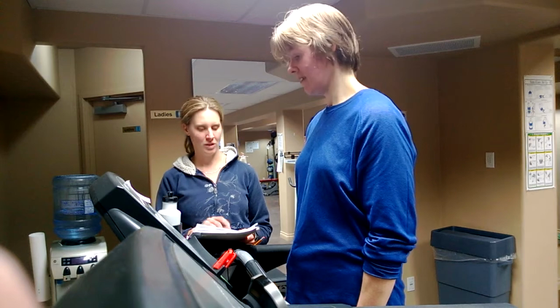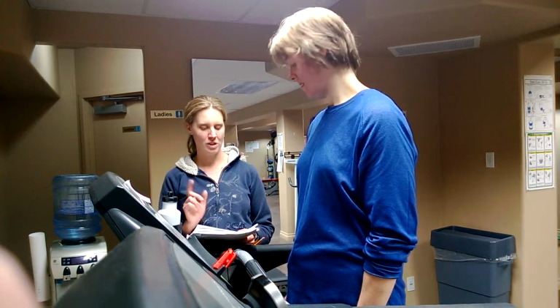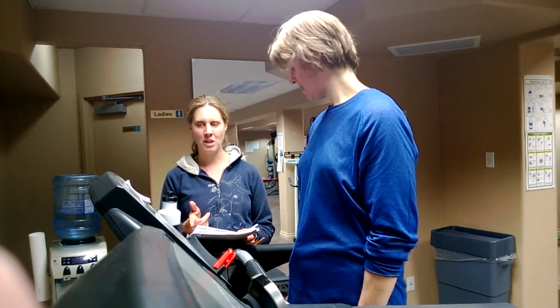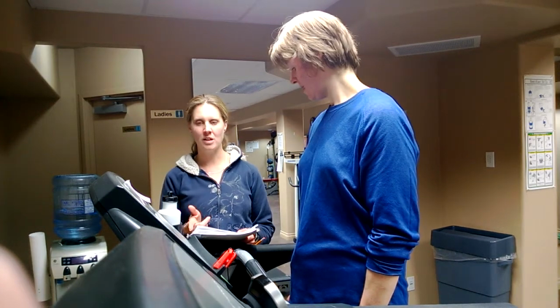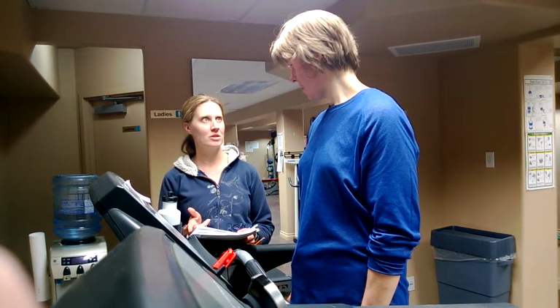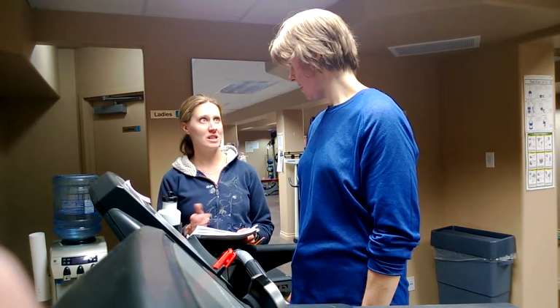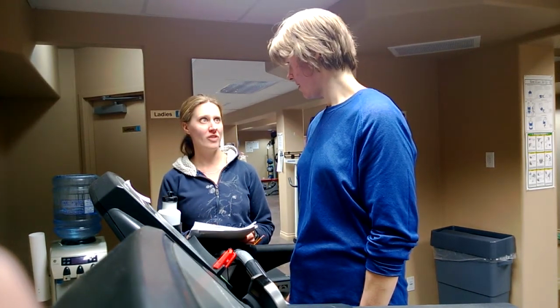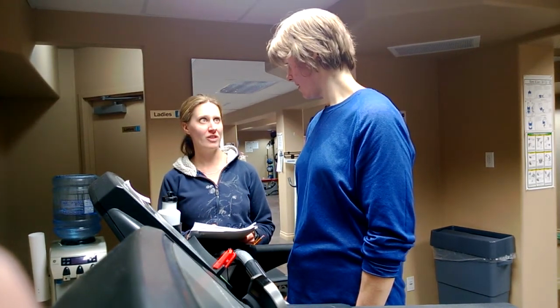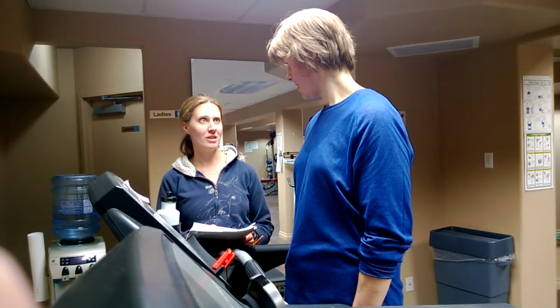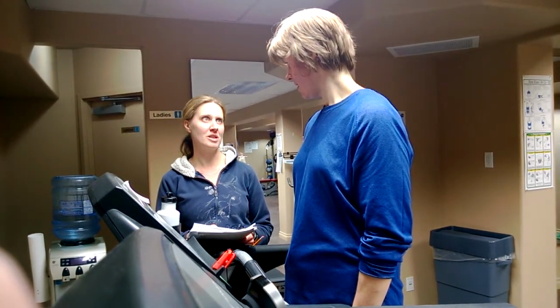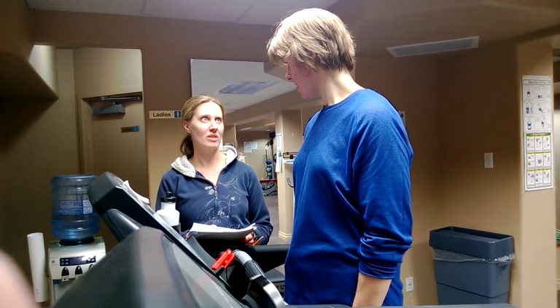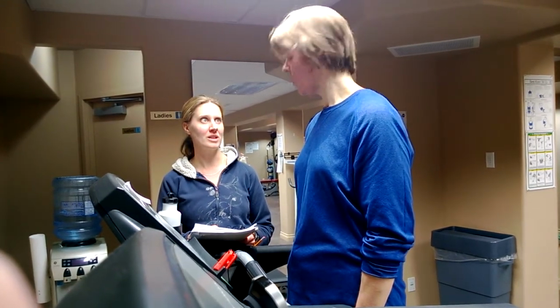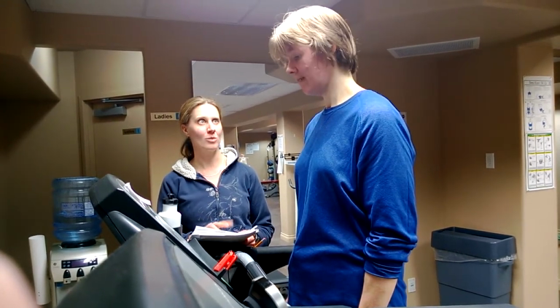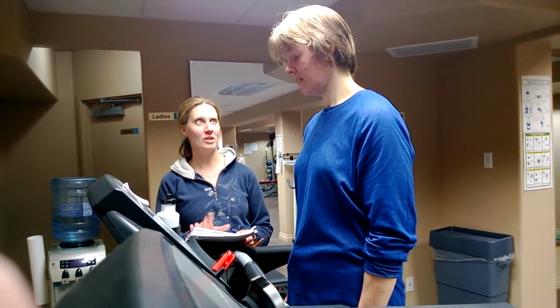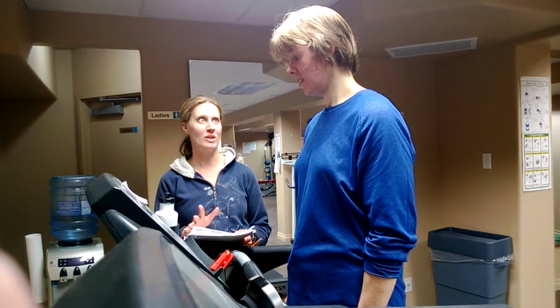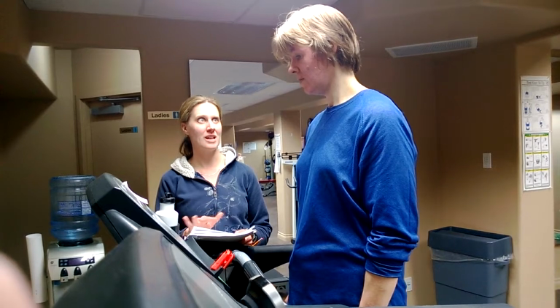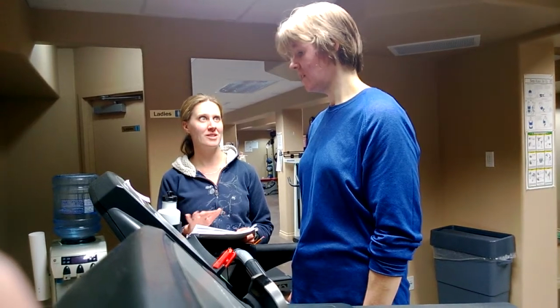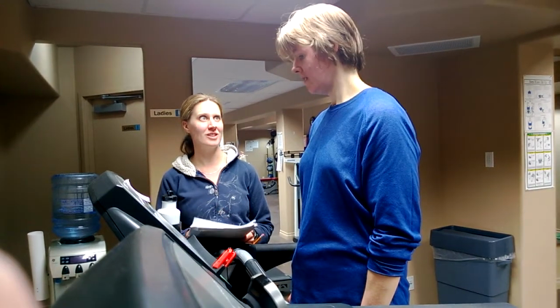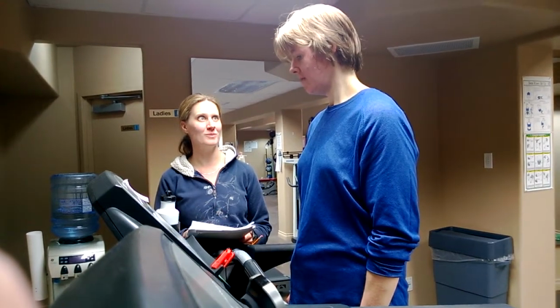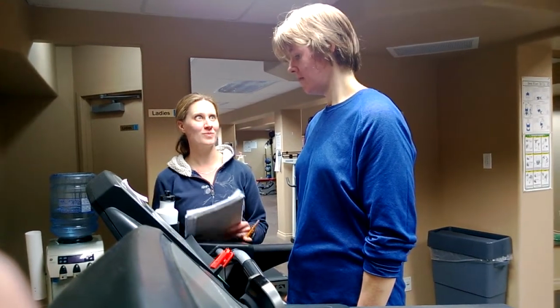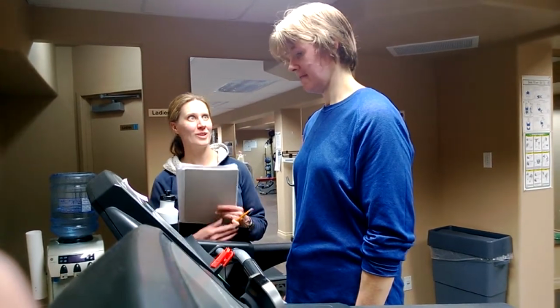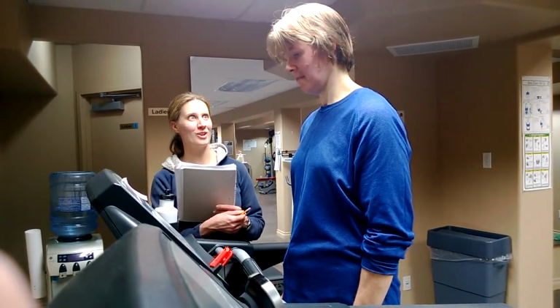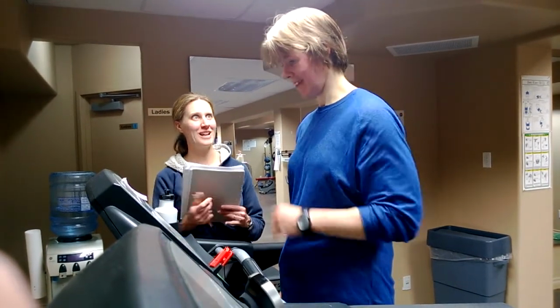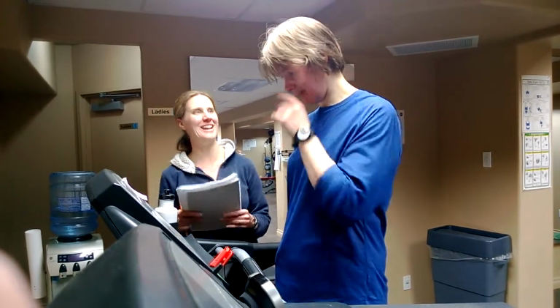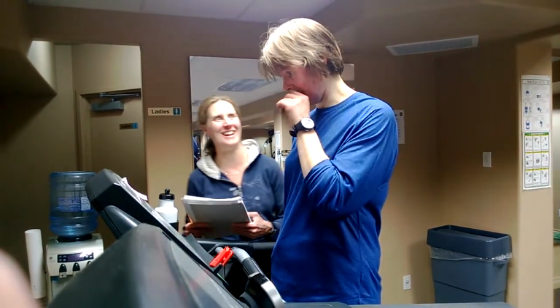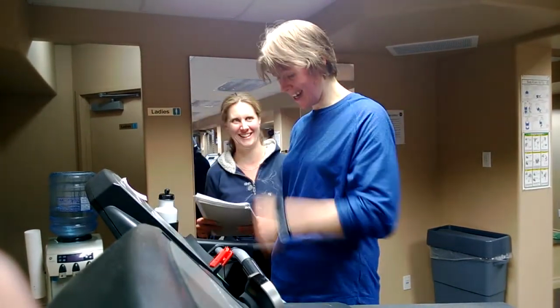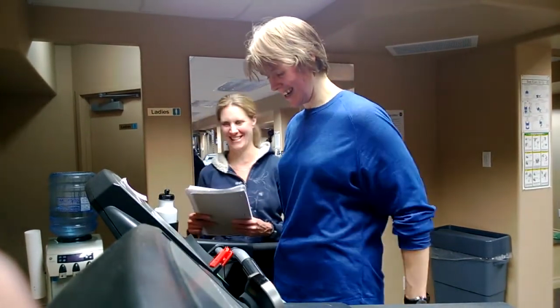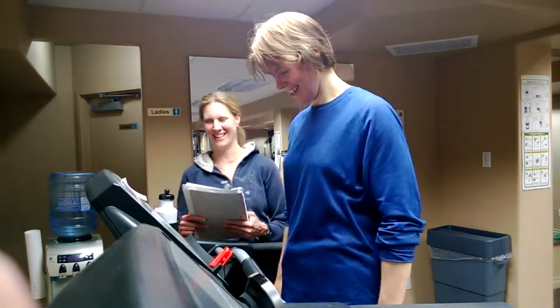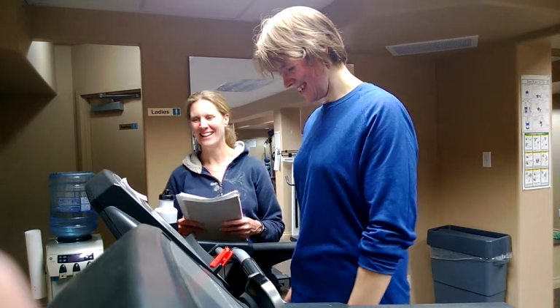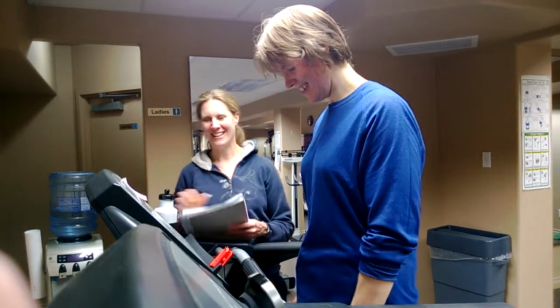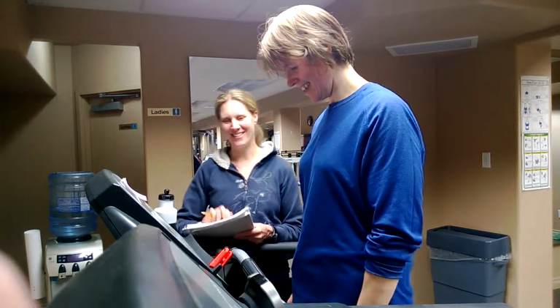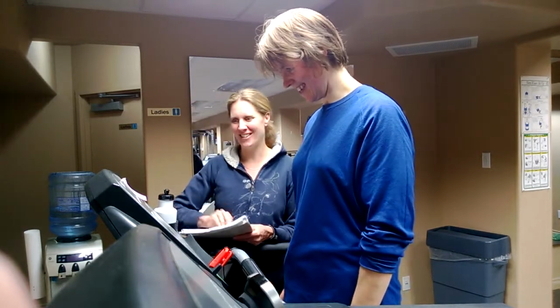So we're going to do two minutes at your 6.5 and then three minutes of recovery. And we're going to do another set until you are done. Sounds good? You're all good?